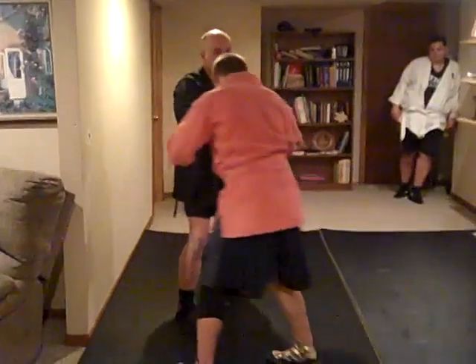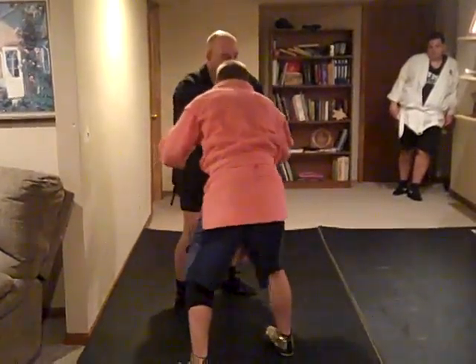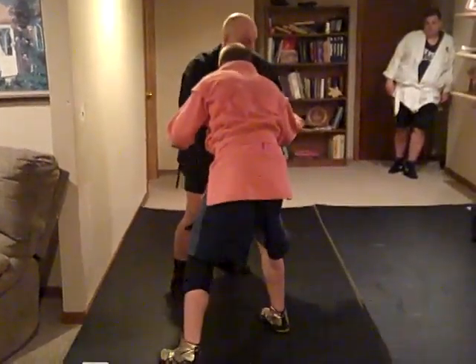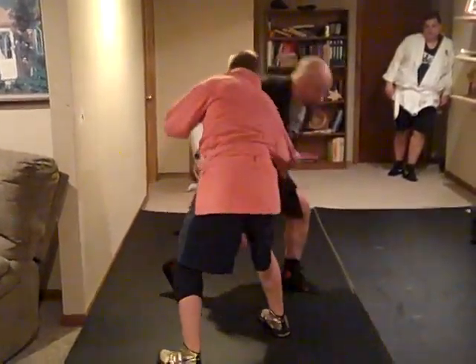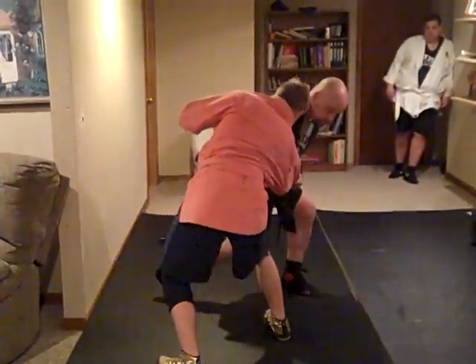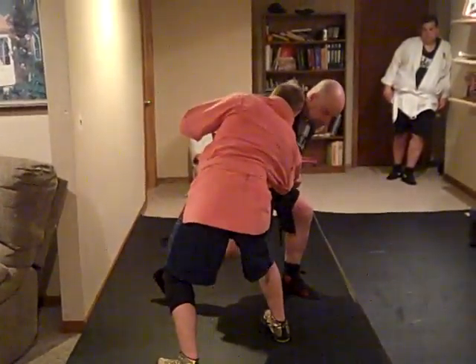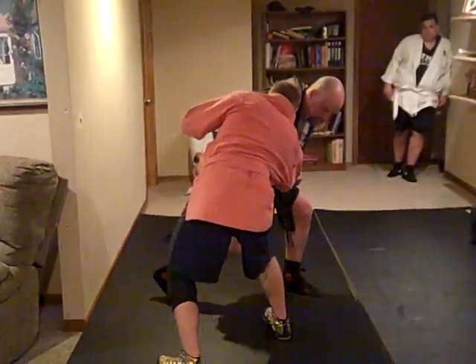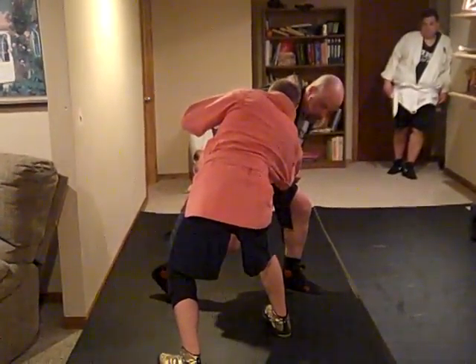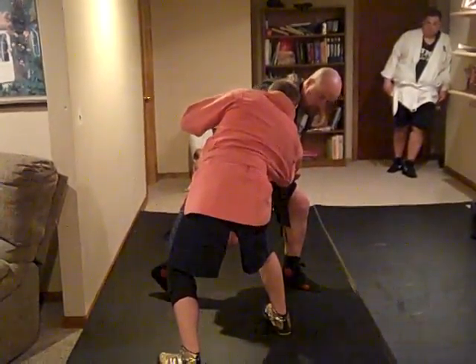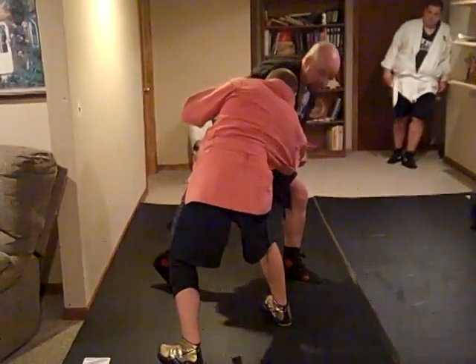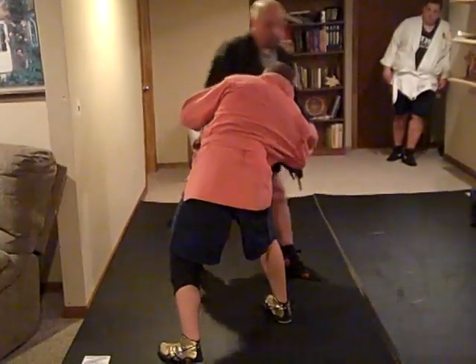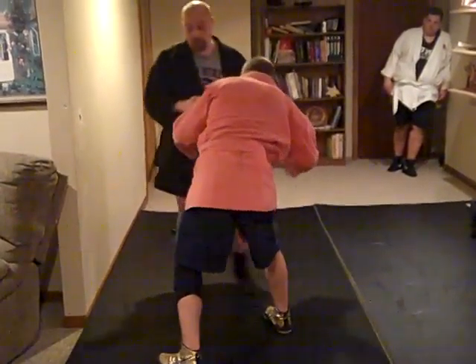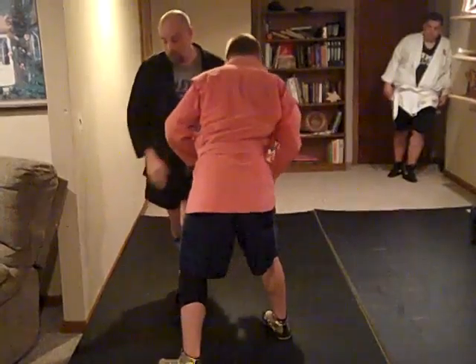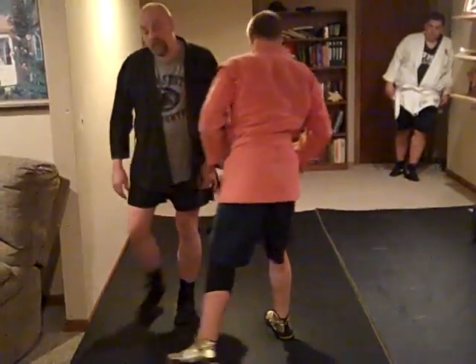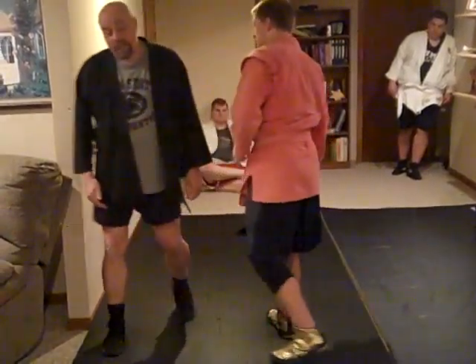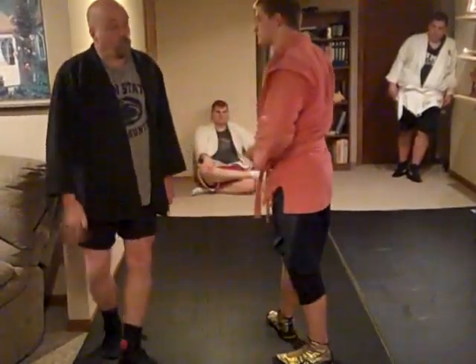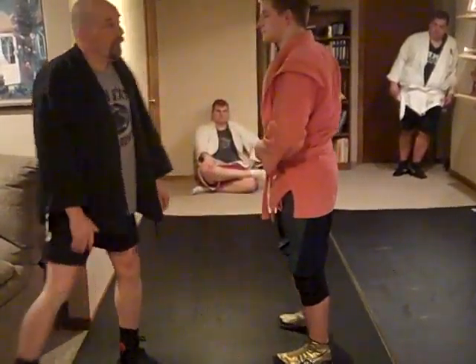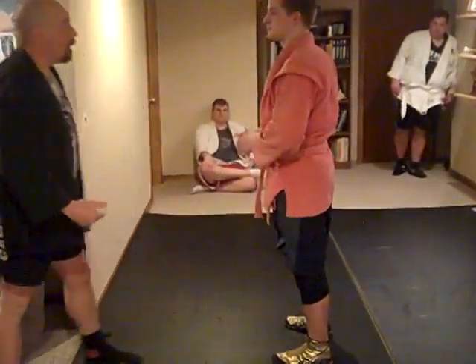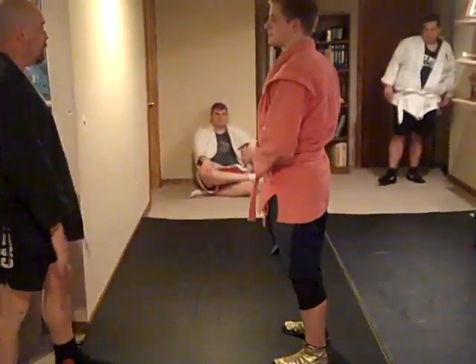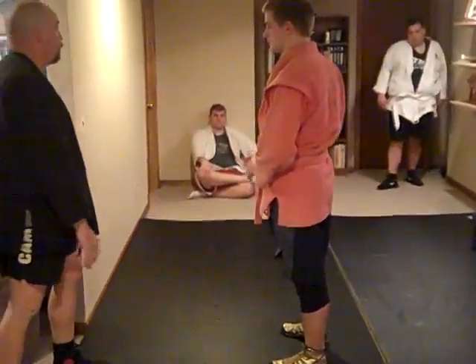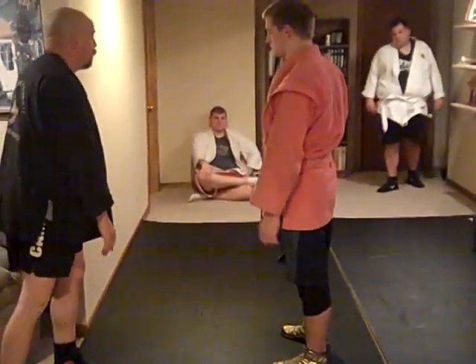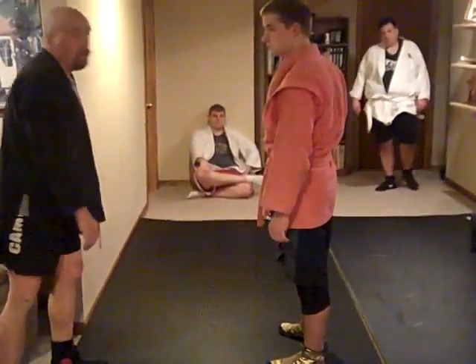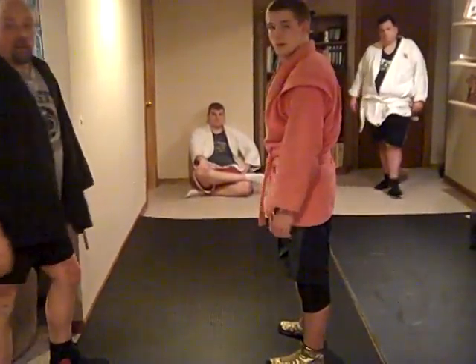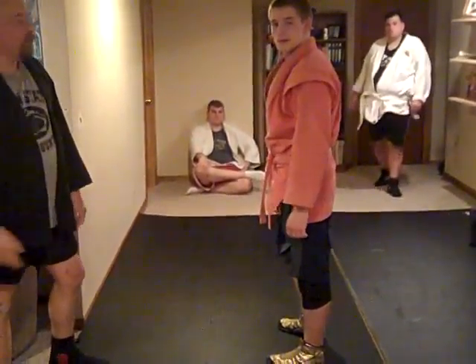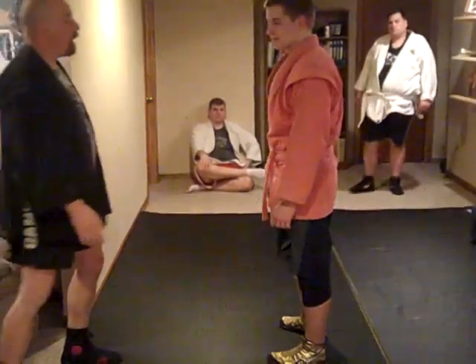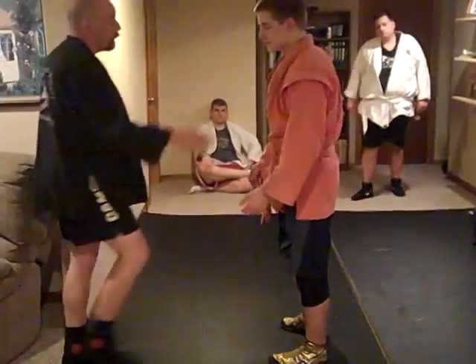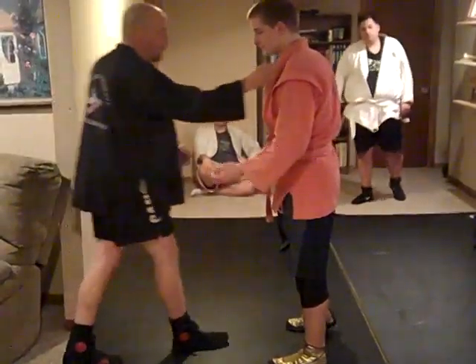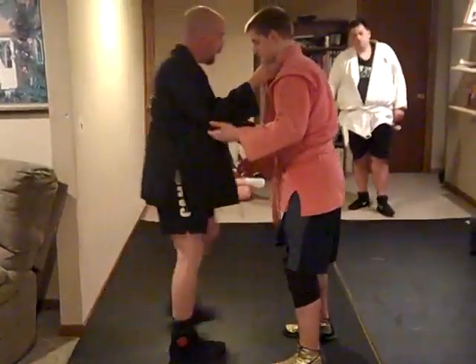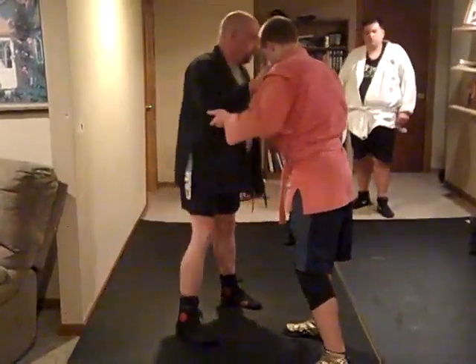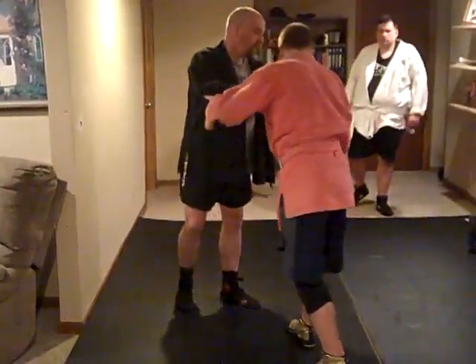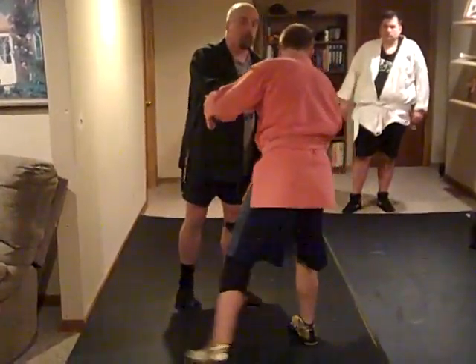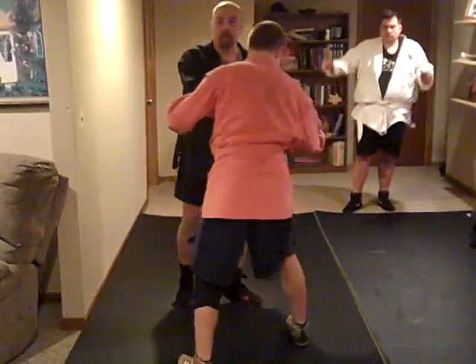This is him ready to go. I cannot throw him unless I've done this. And what grip do you have? I've got a lapel and I think elbow, wrist.